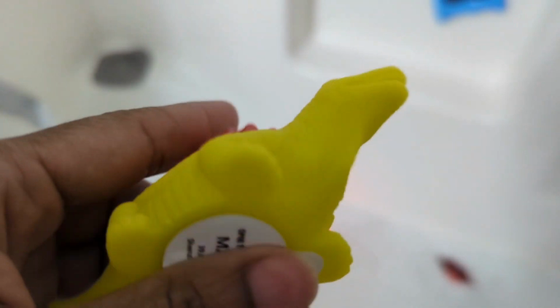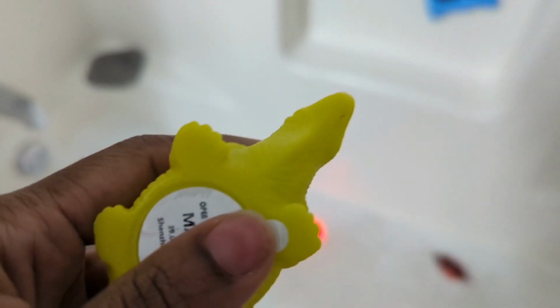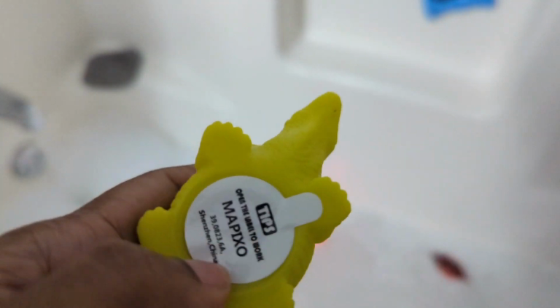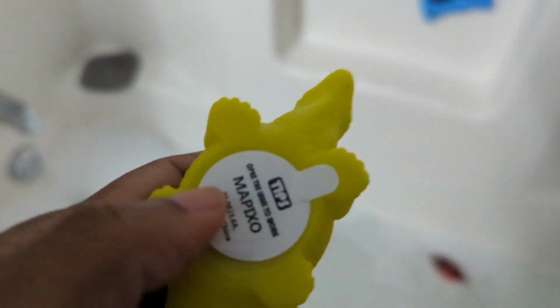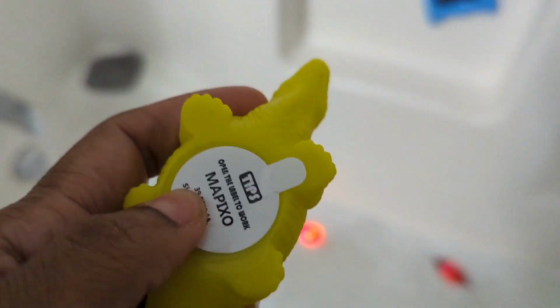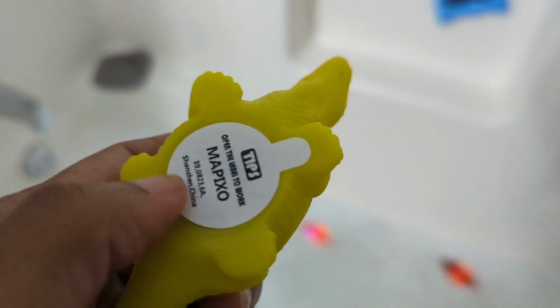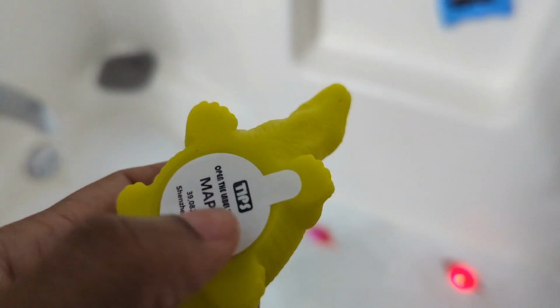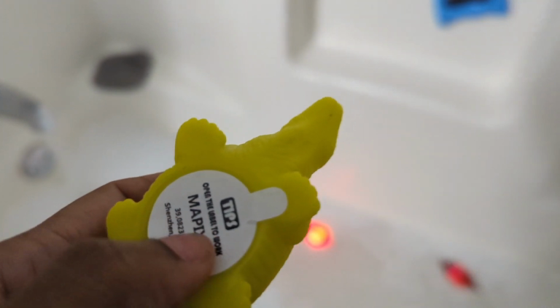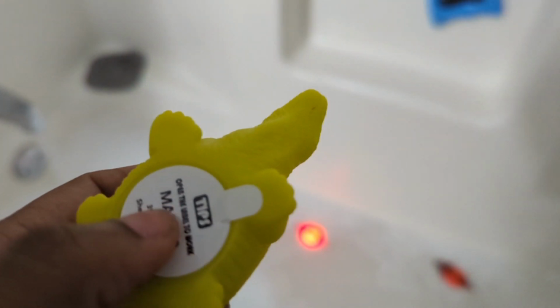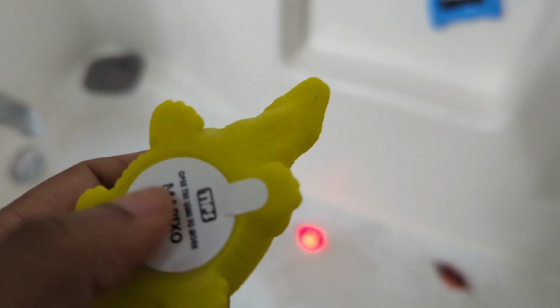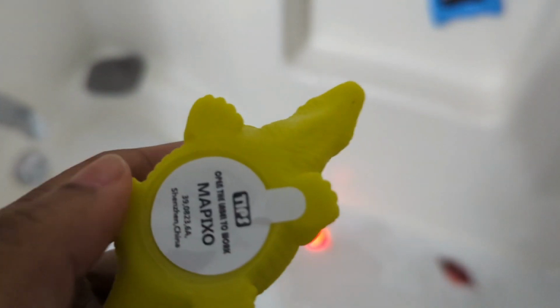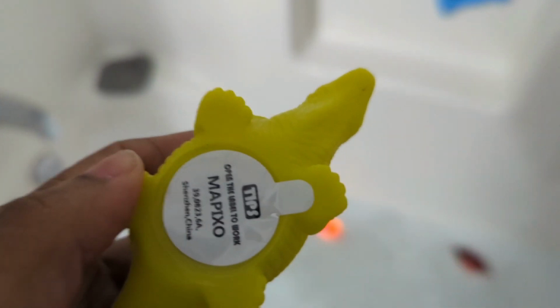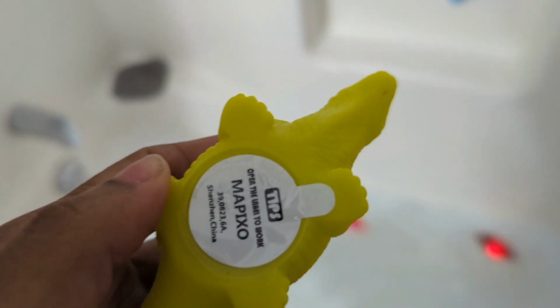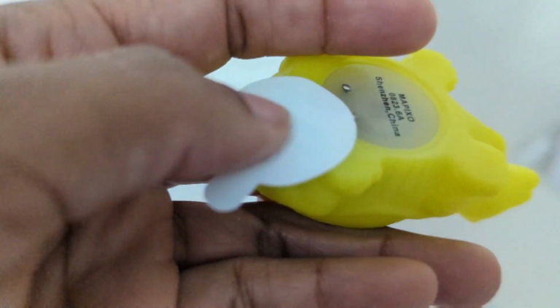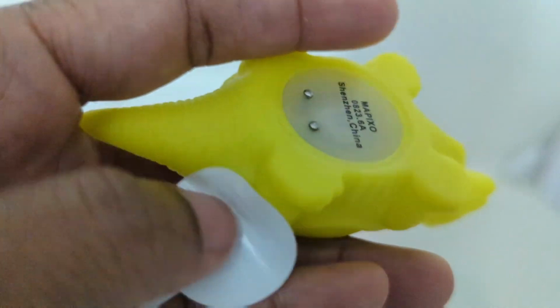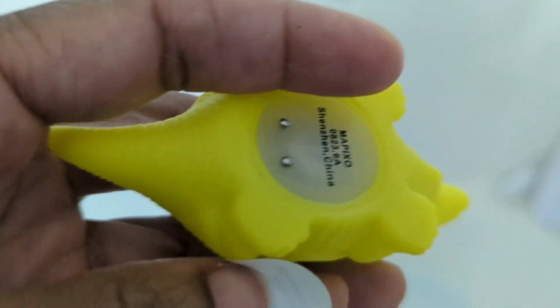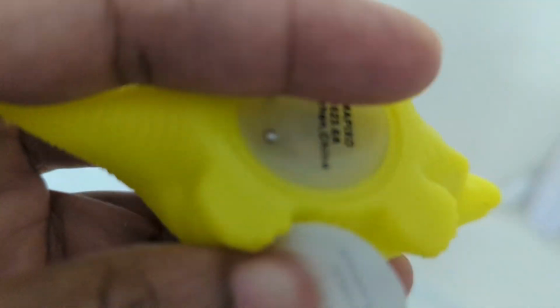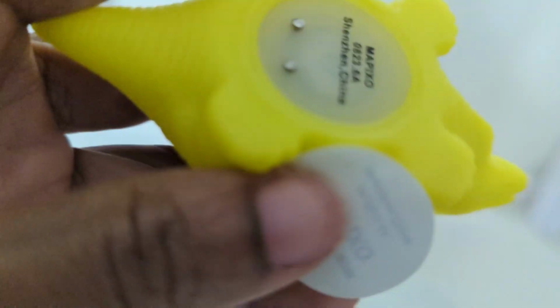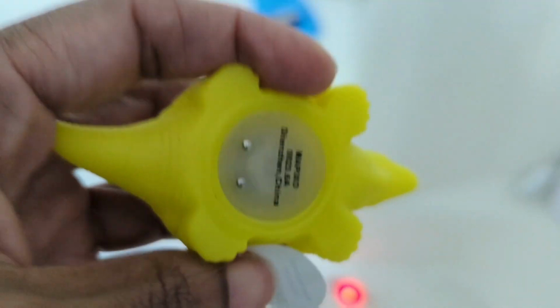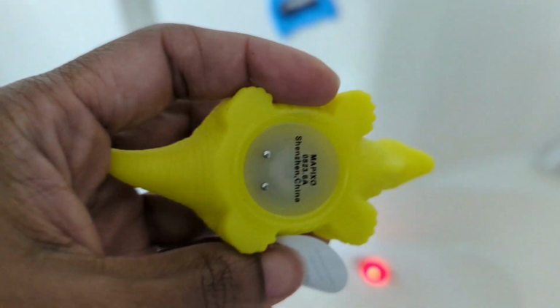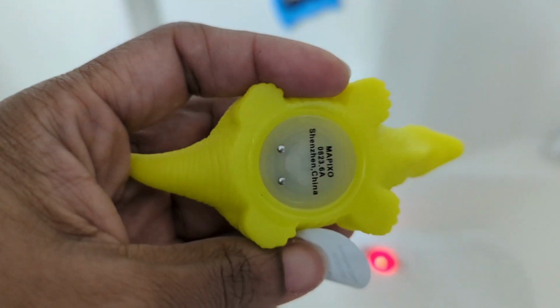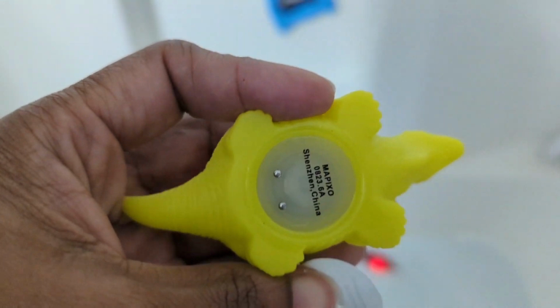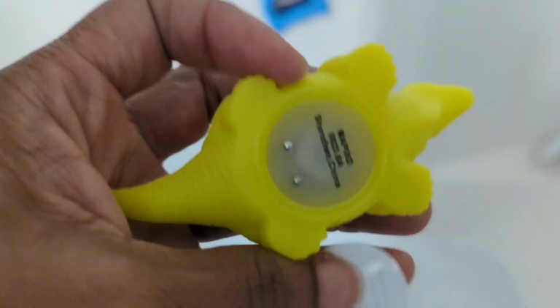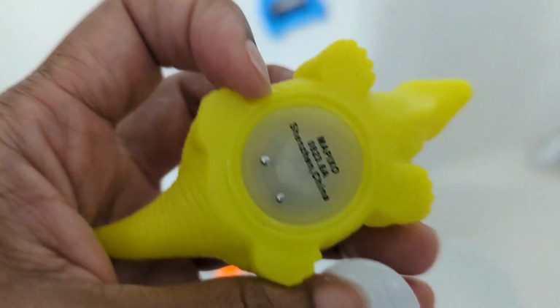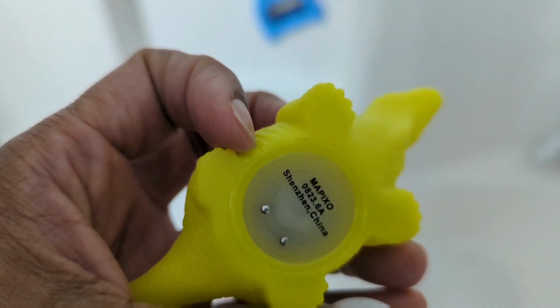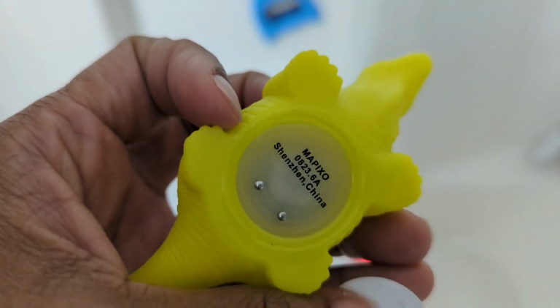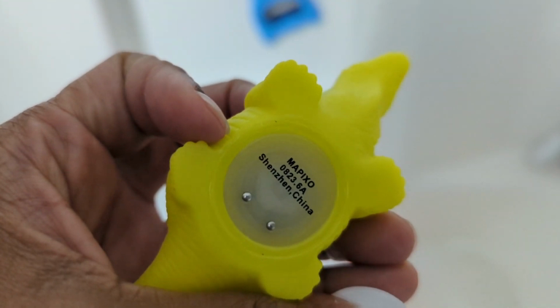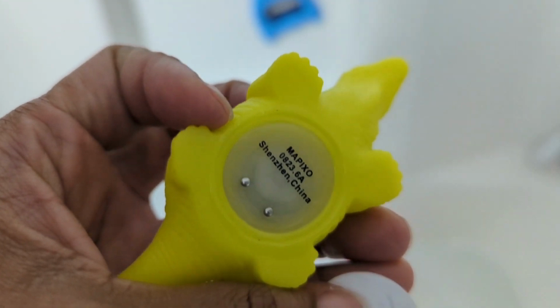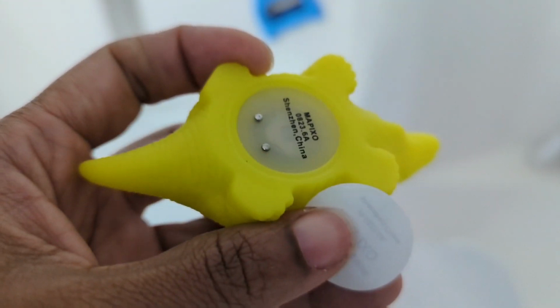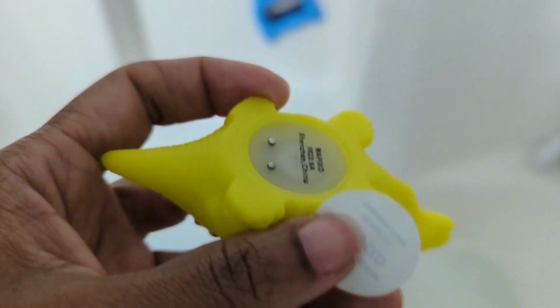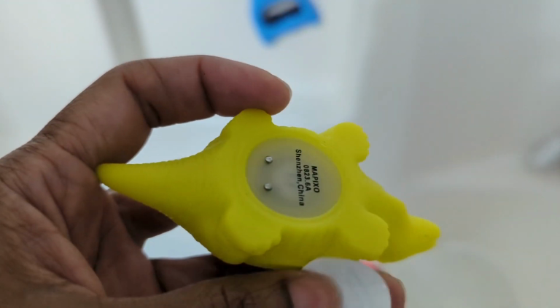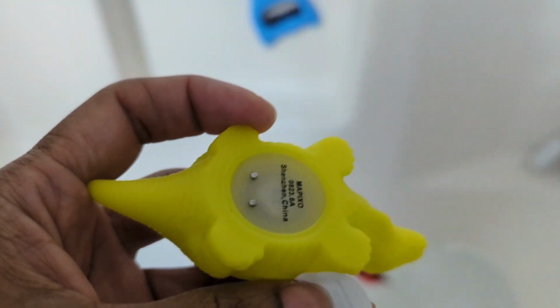Guys, I love this because it doesn't actually require me to put in actual batteries. This is ran by LED lights, so I love the fact that it's very much safe for your little ones to be in the tub with these toys.